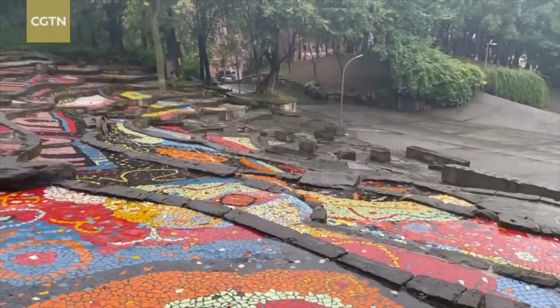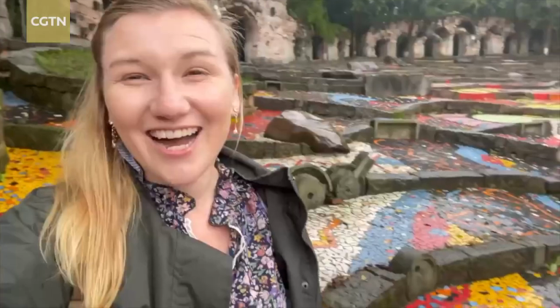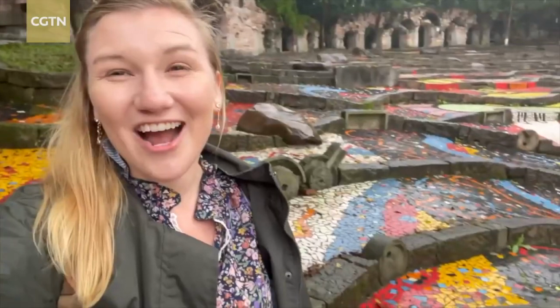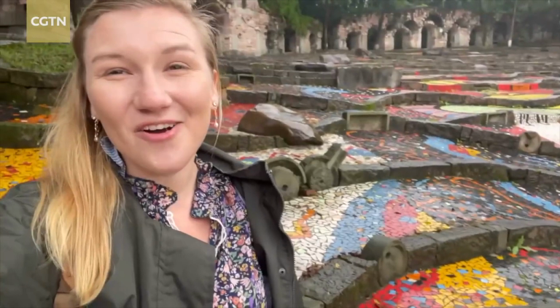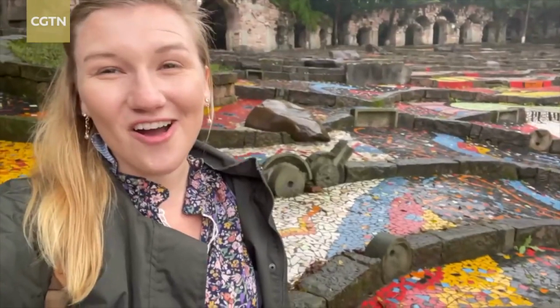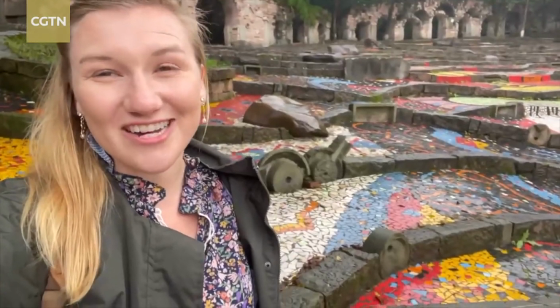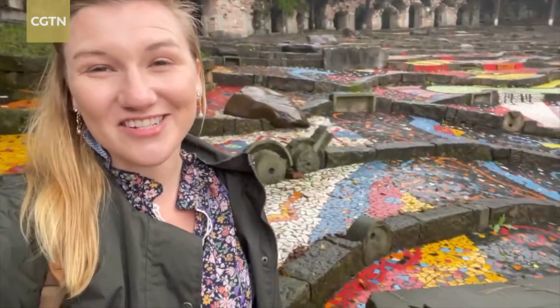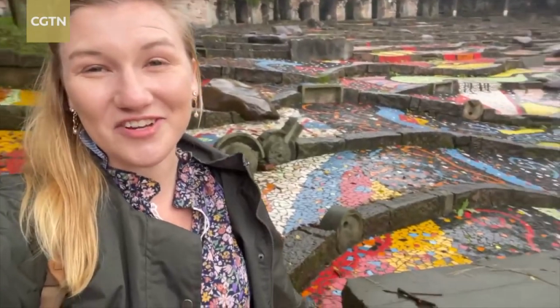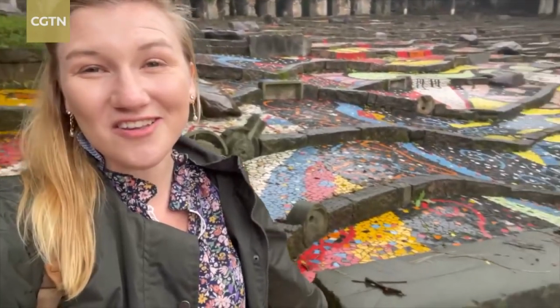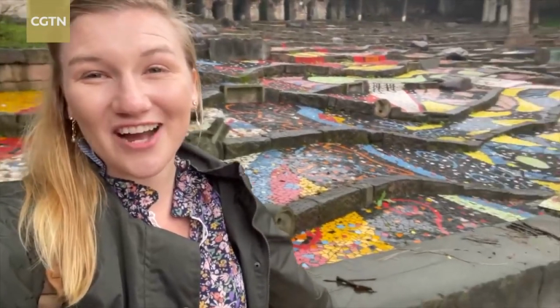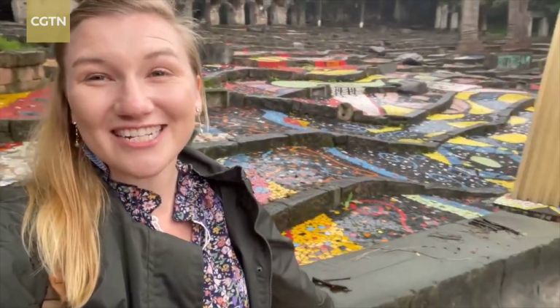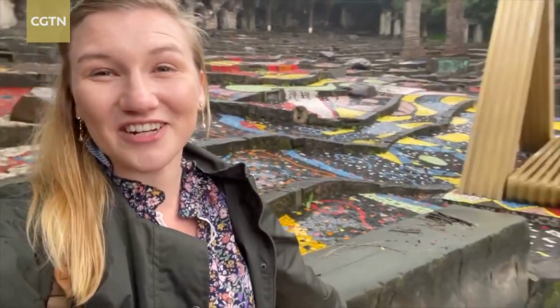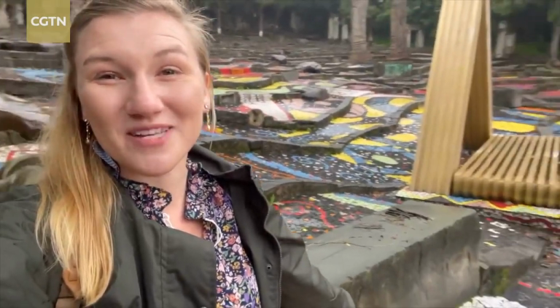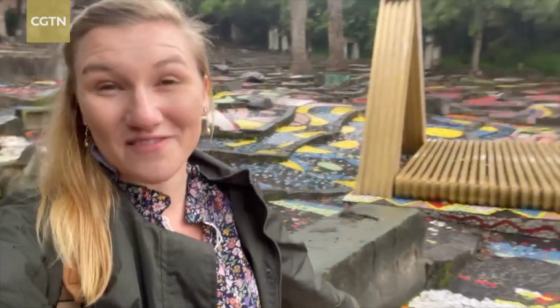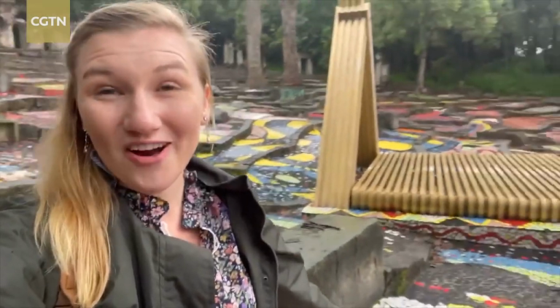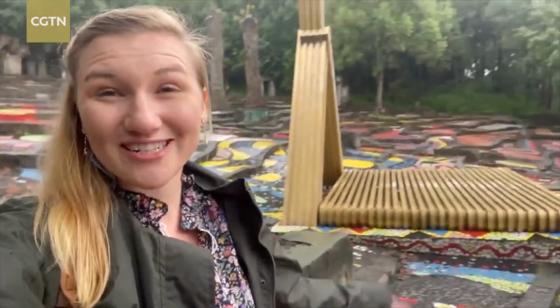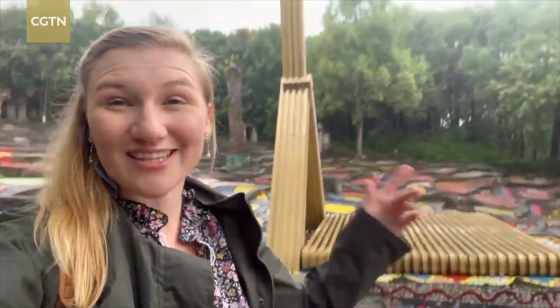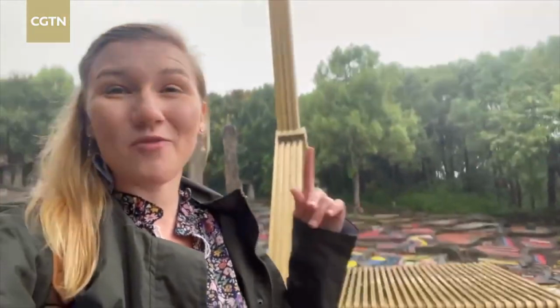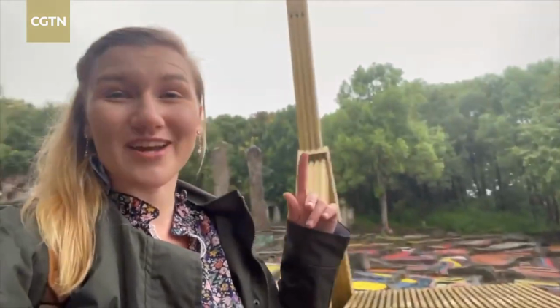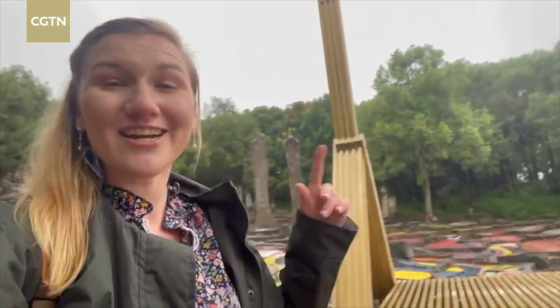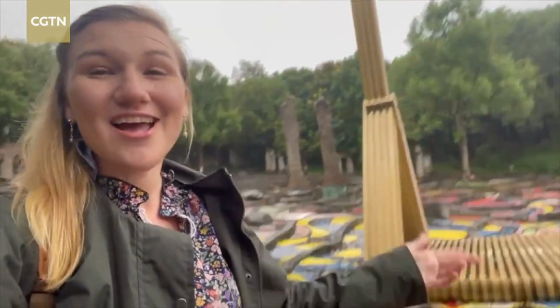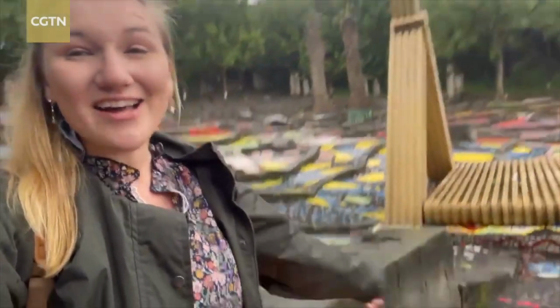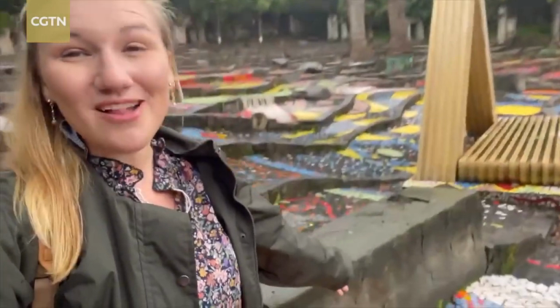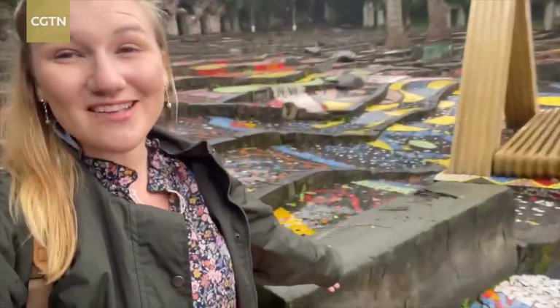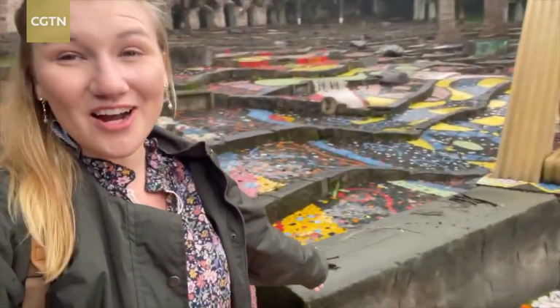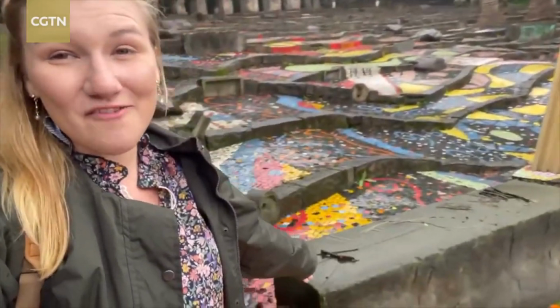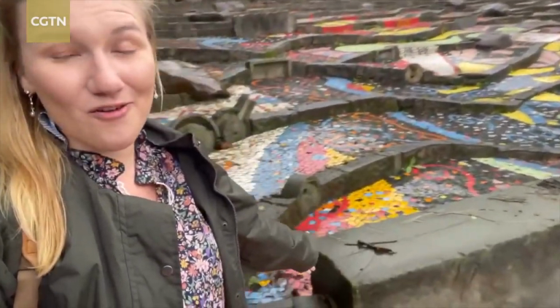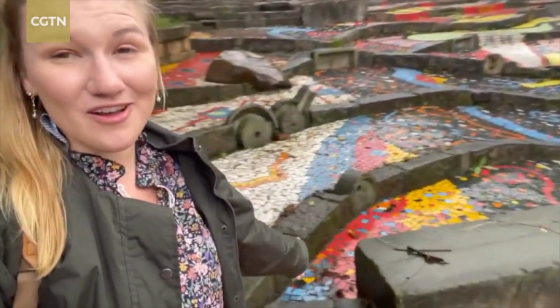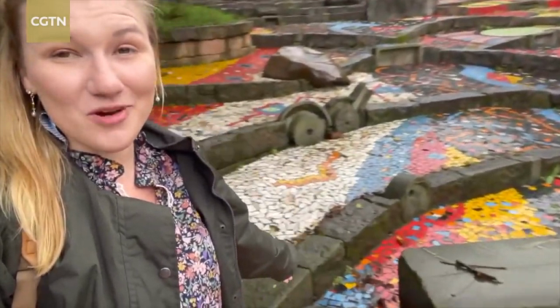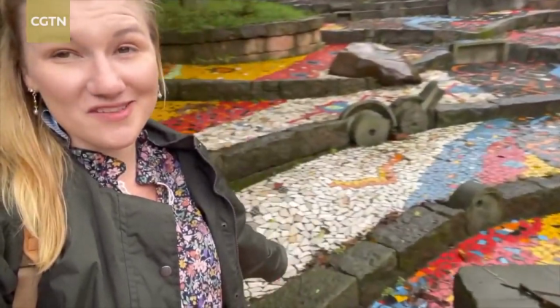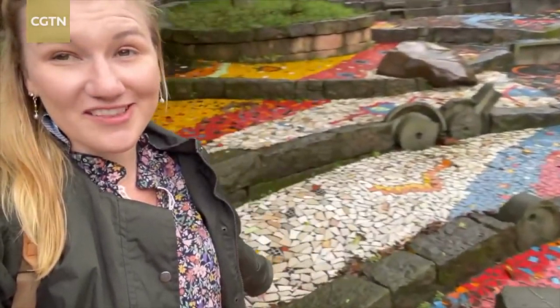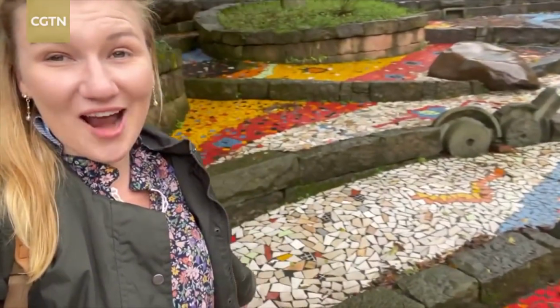Around the whole art institute you can also find different pieces of art, like this sculpture right here, as well as other colorful murals on the ground.